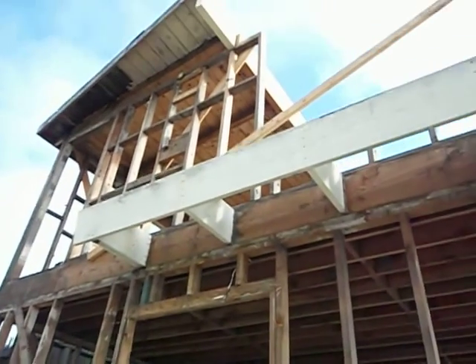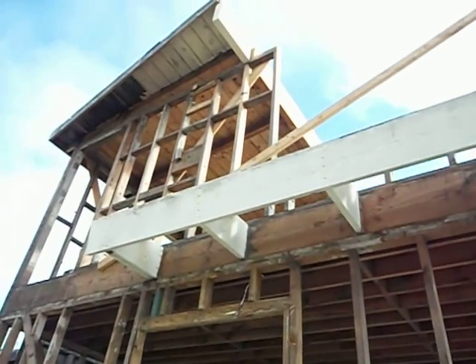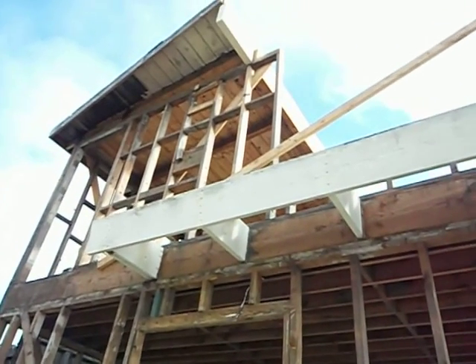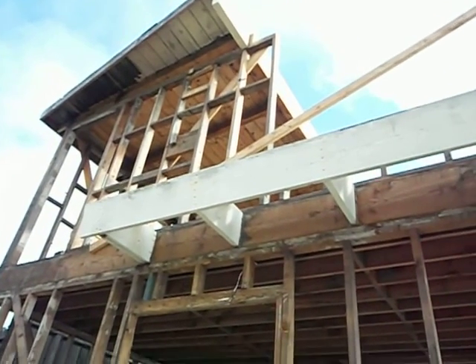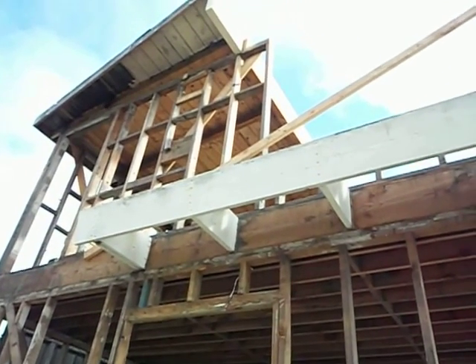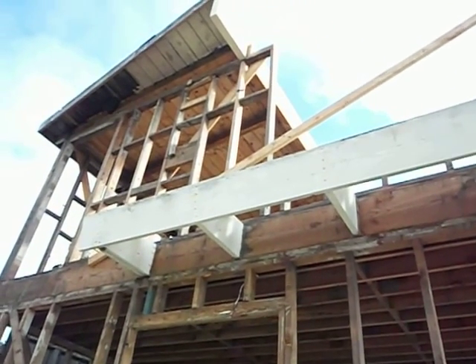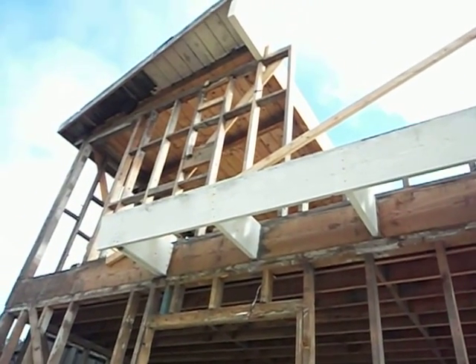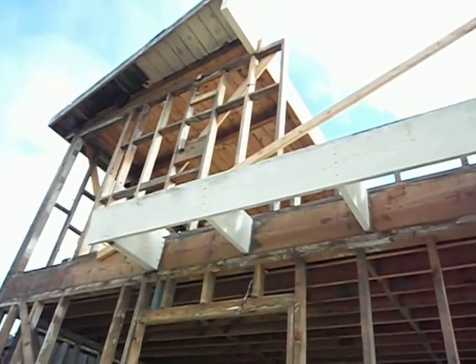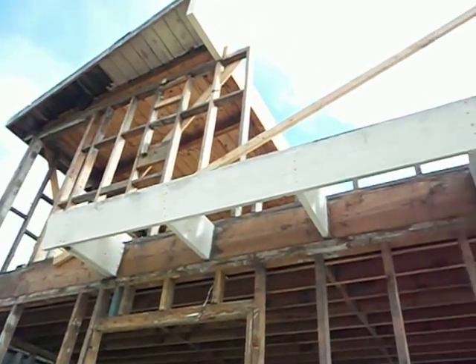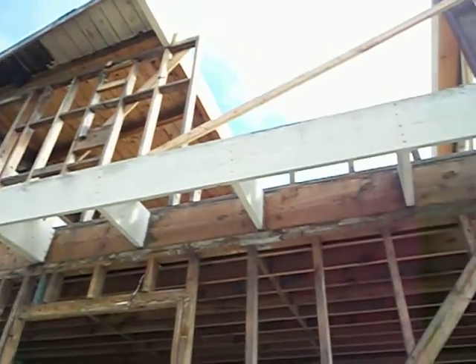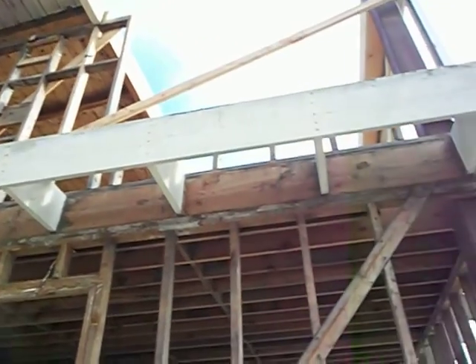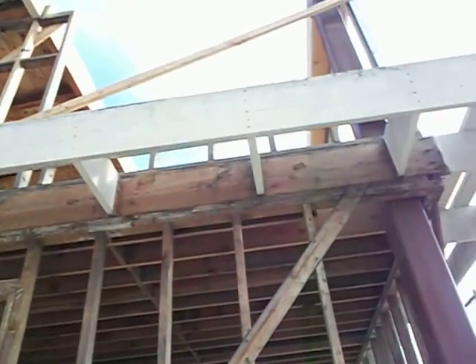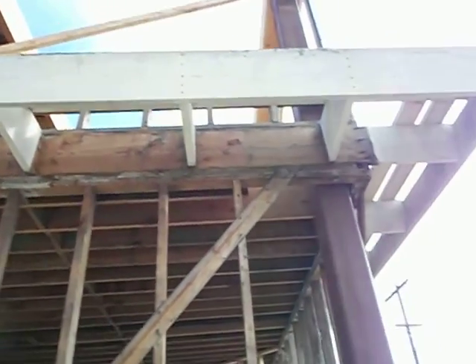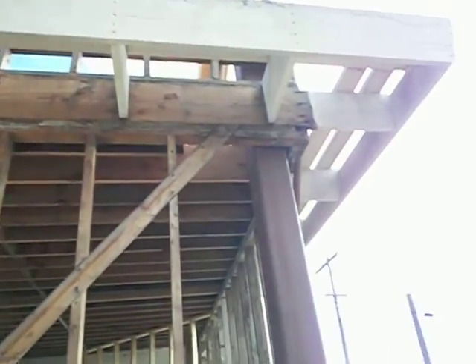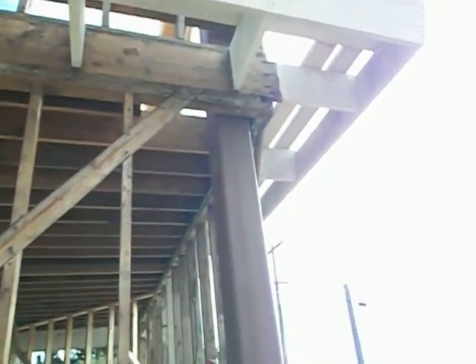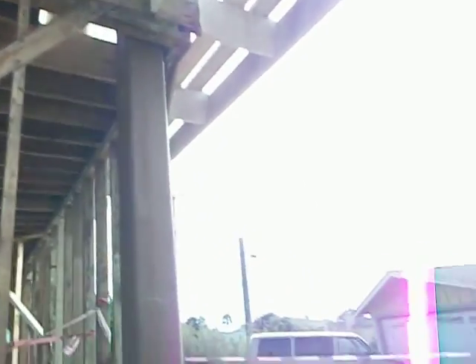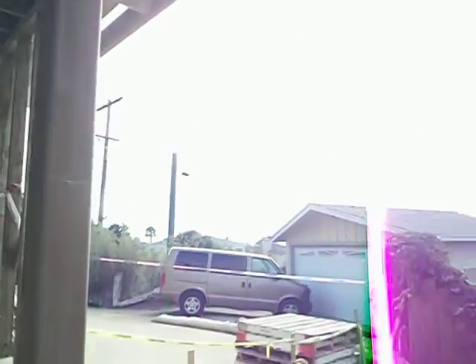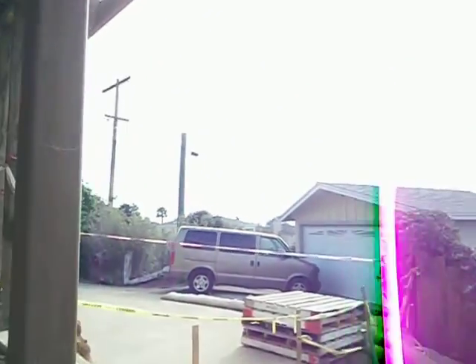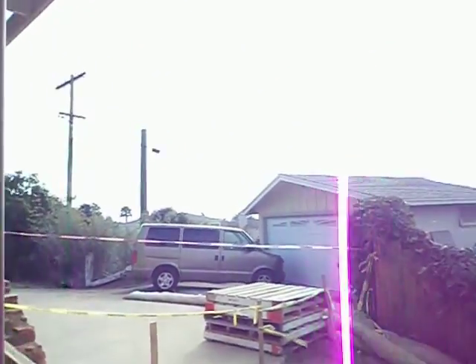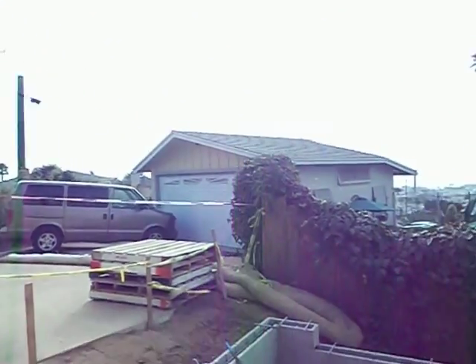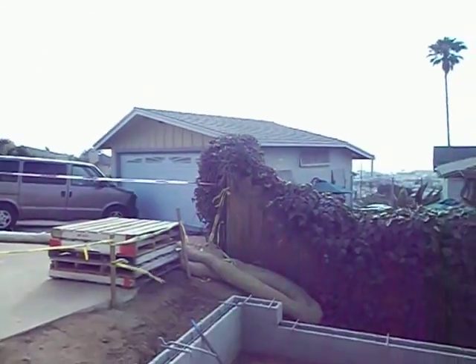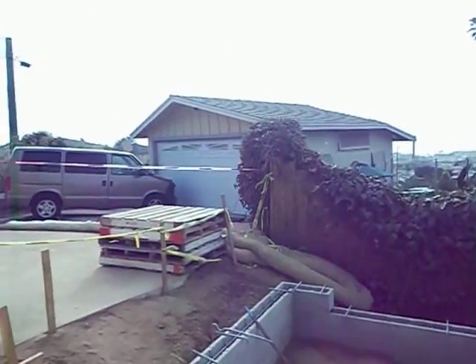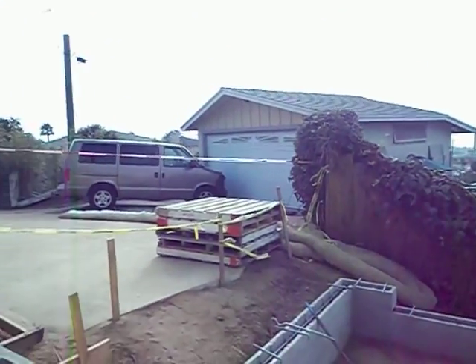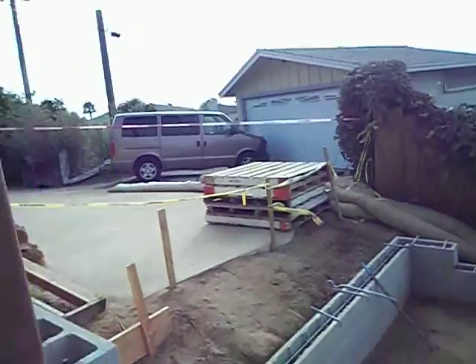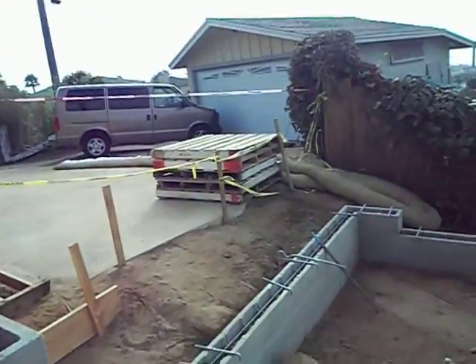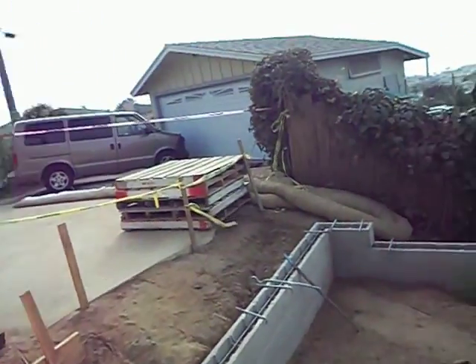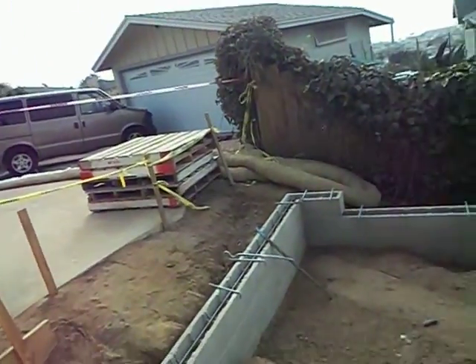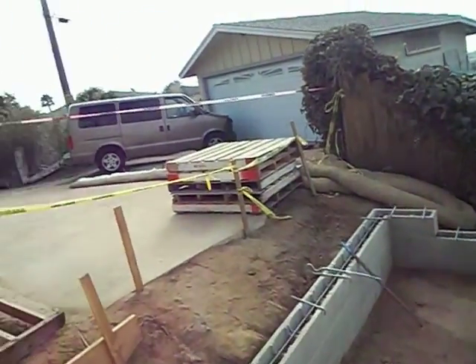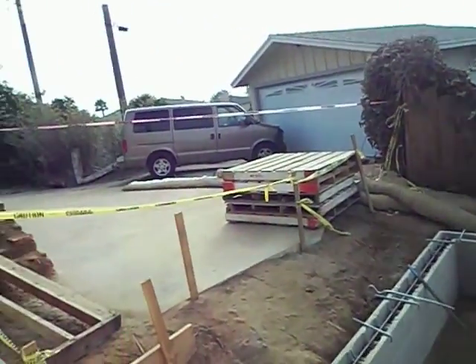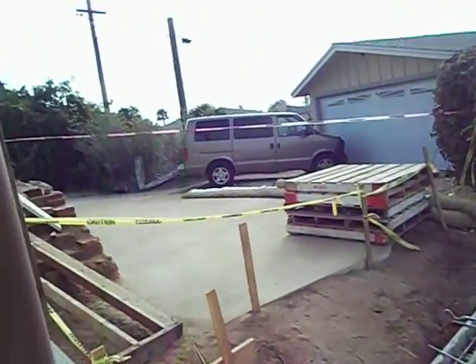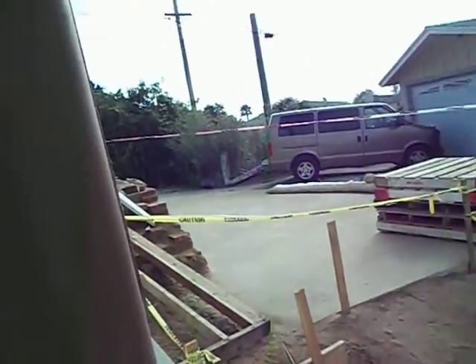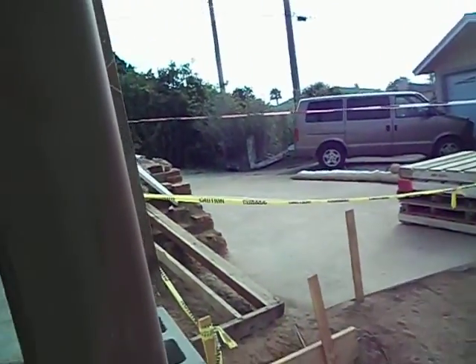Up there you can't see it but that's going to be the master retreat. It's going to have its own deck and its own room — I think around five or six hundred square feet. So it's going to be quite nice.